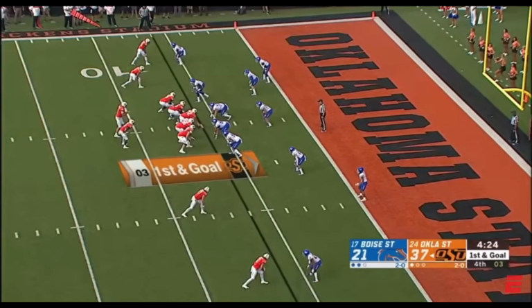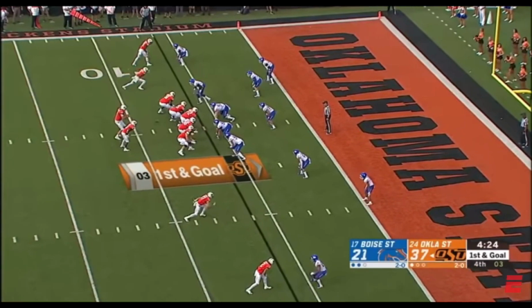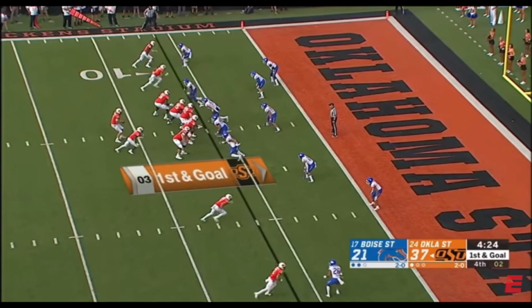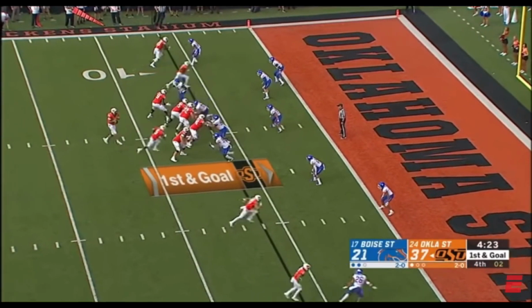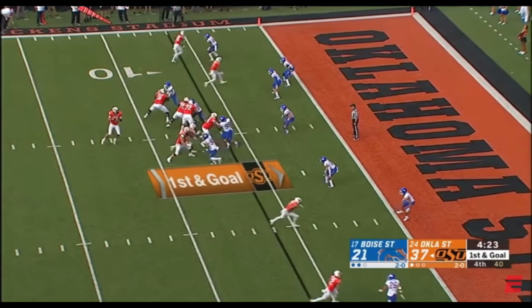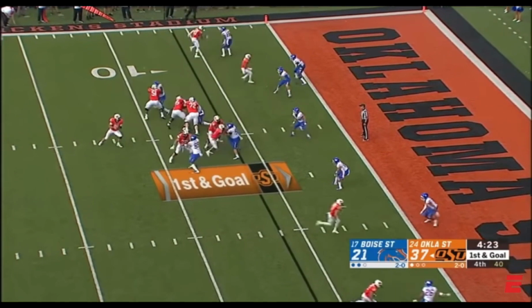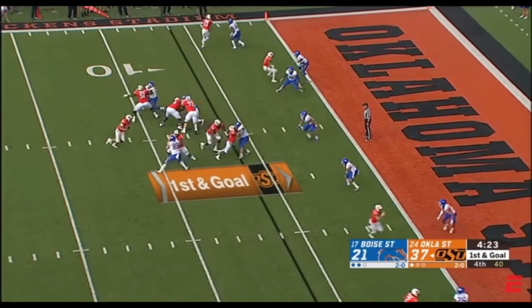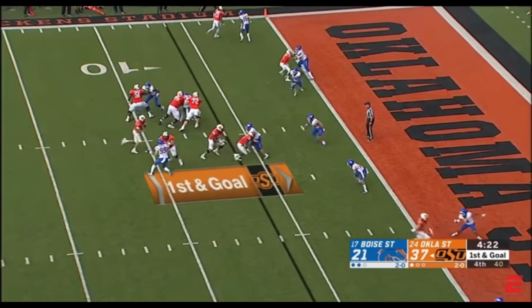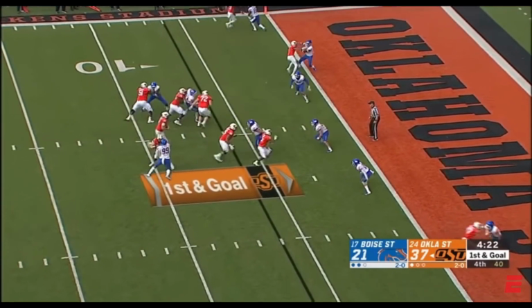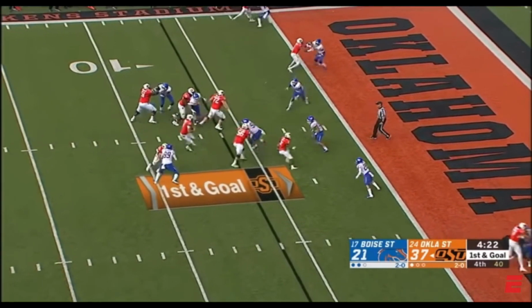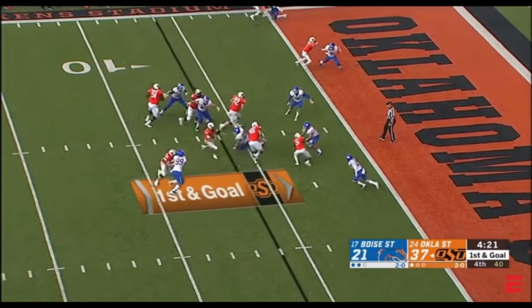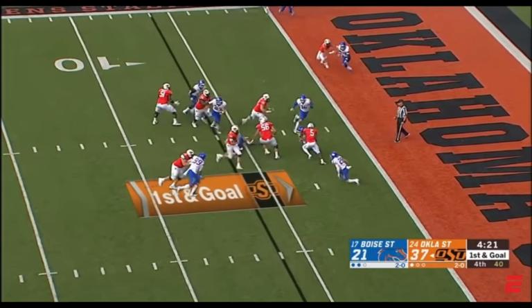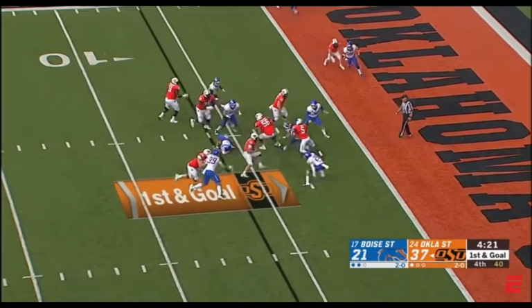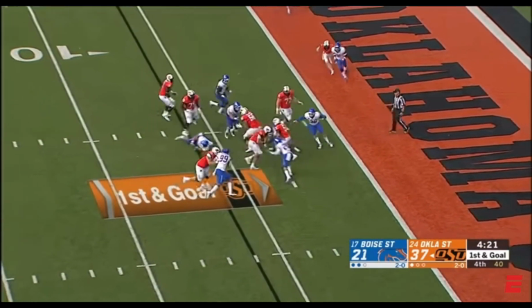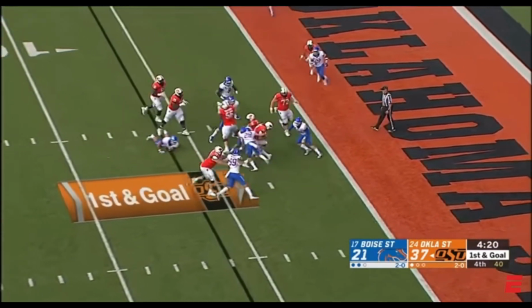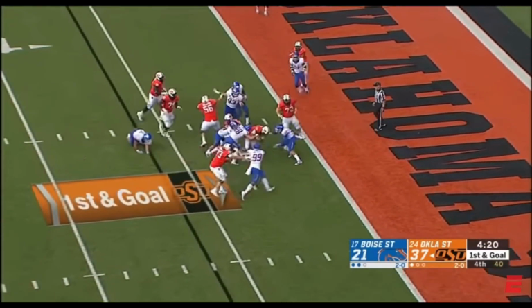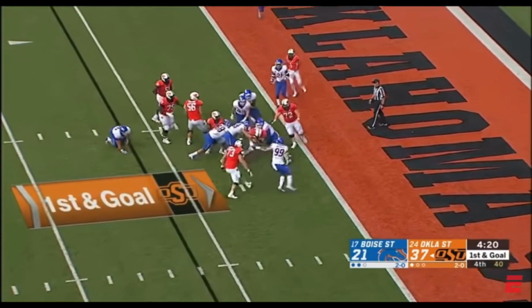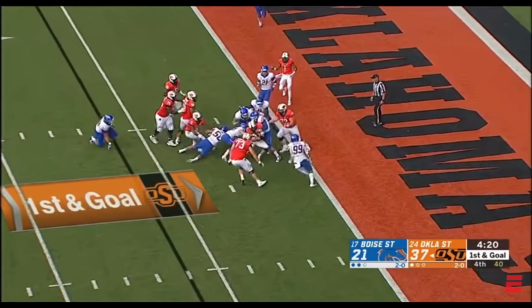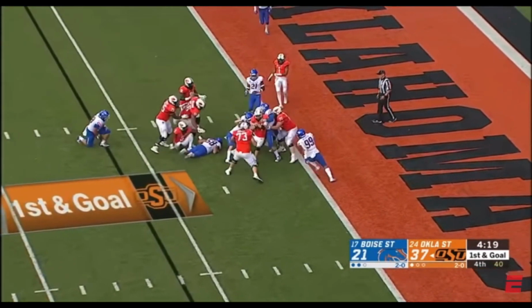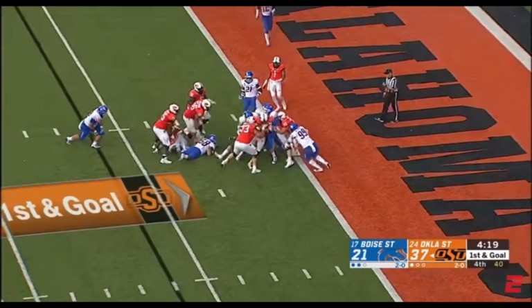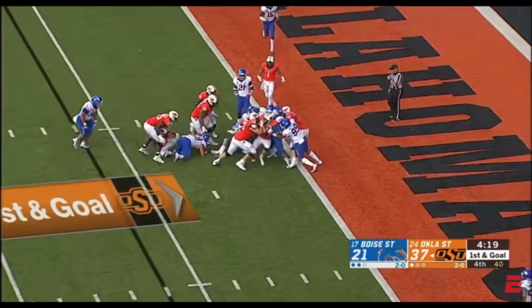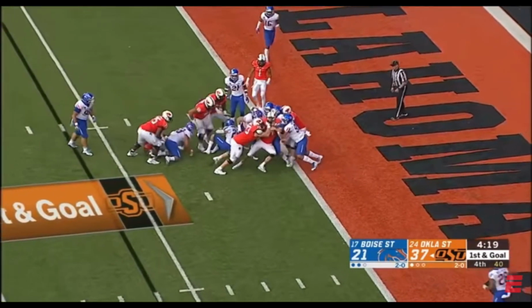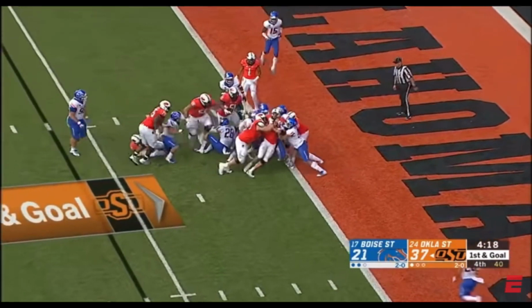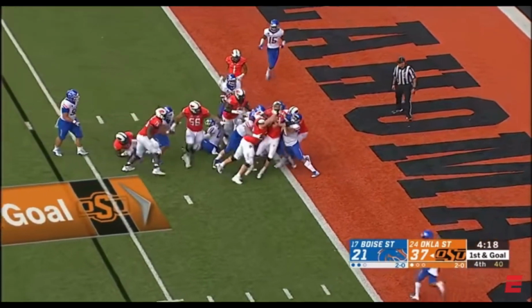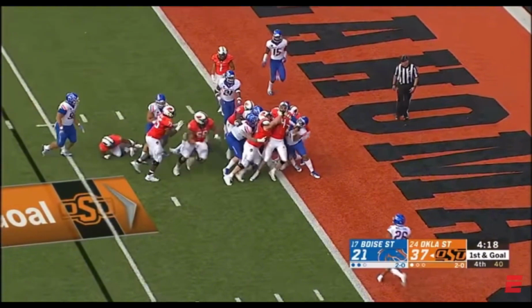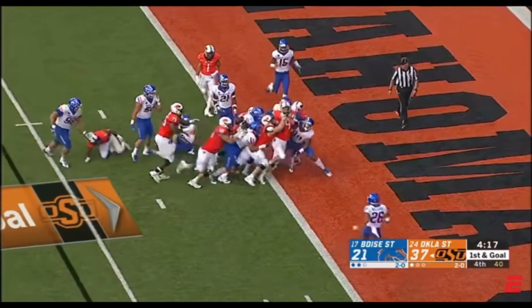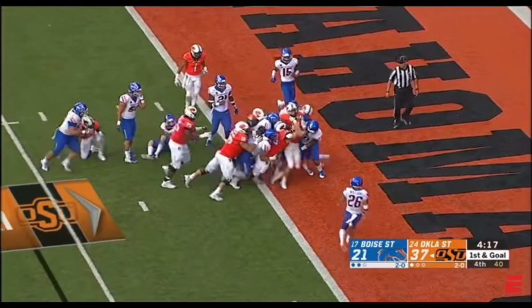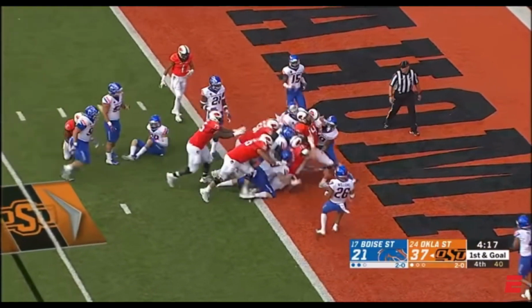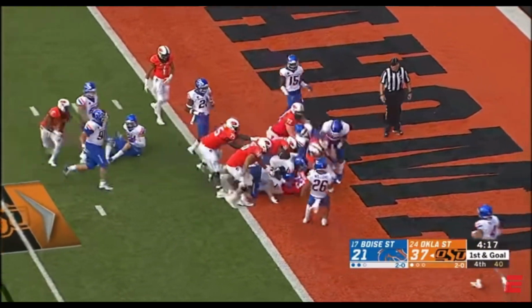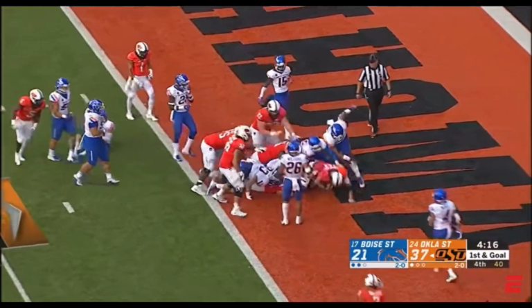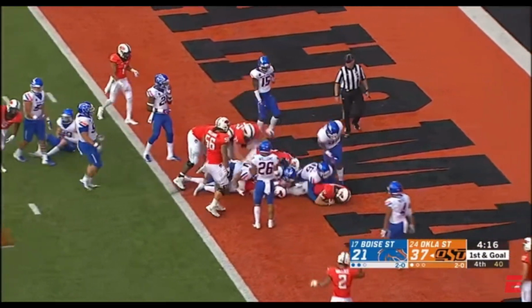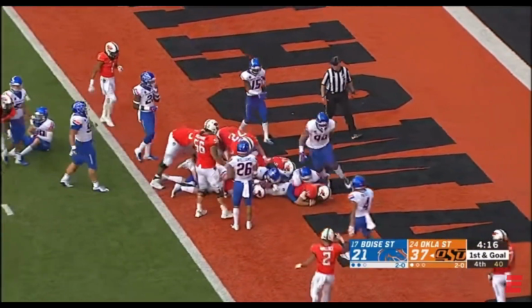Here we go — Cornelius with the push from the line!